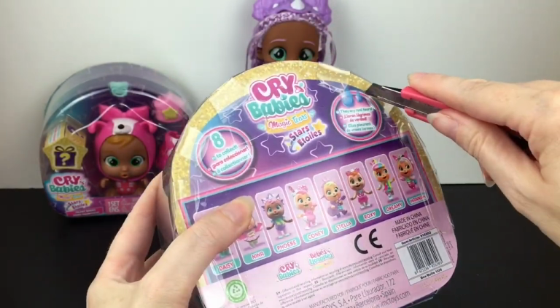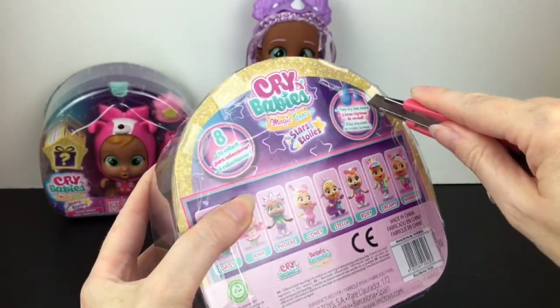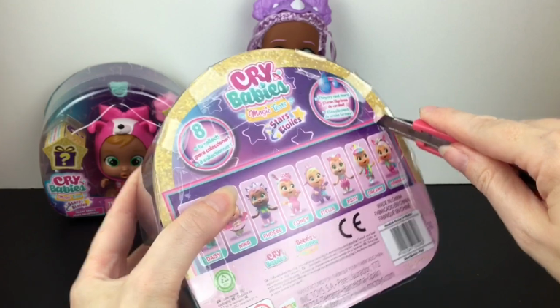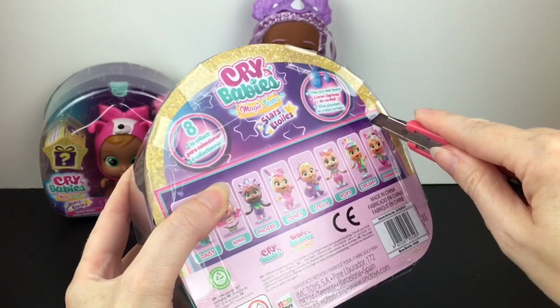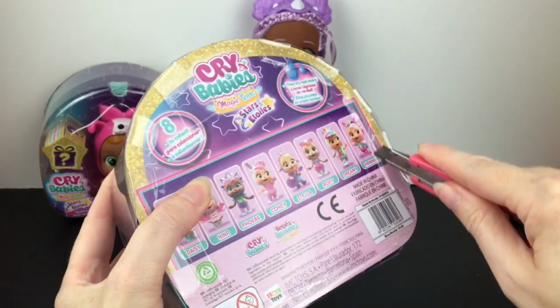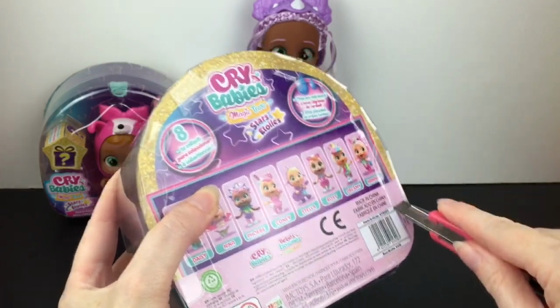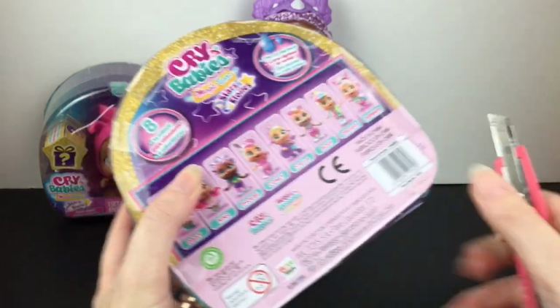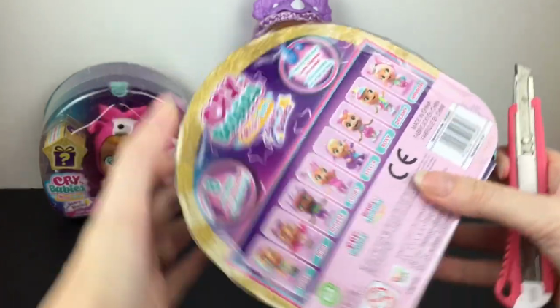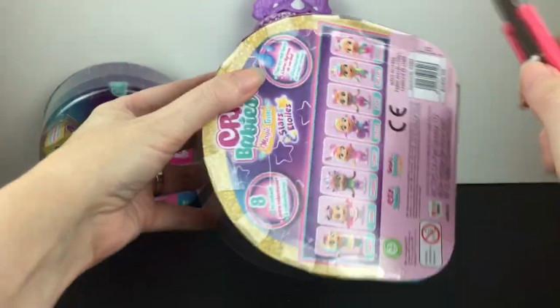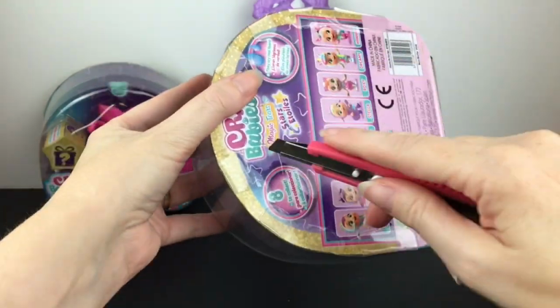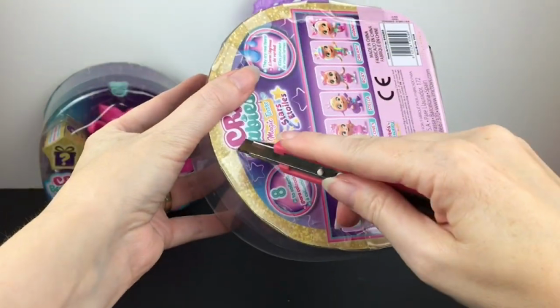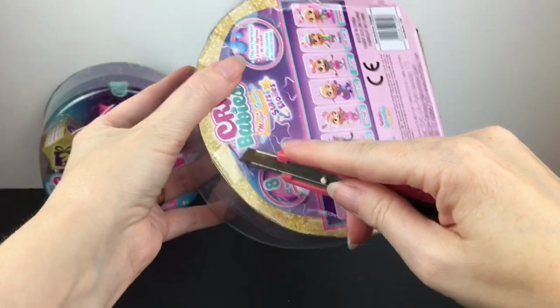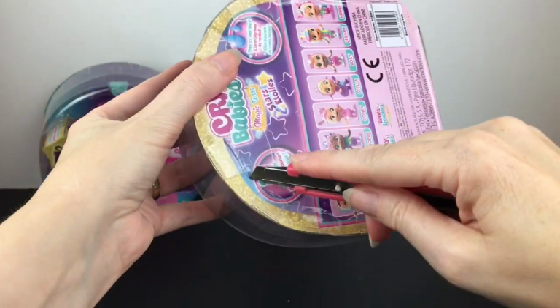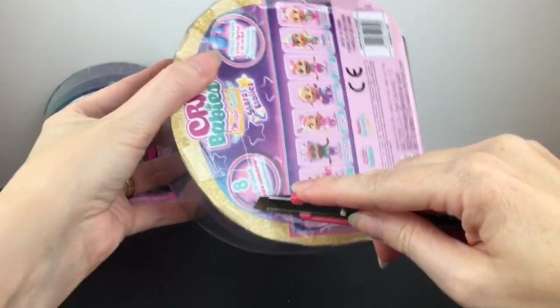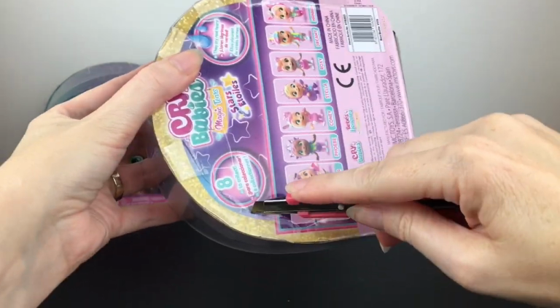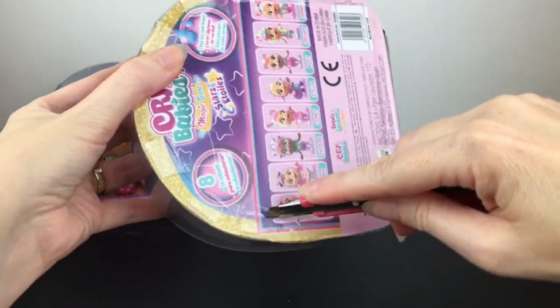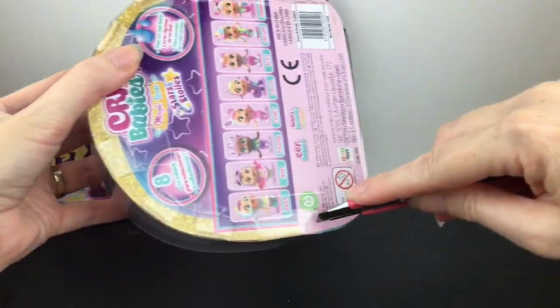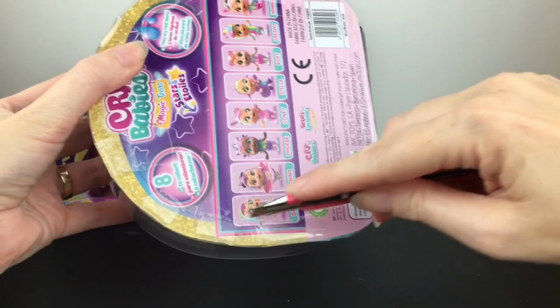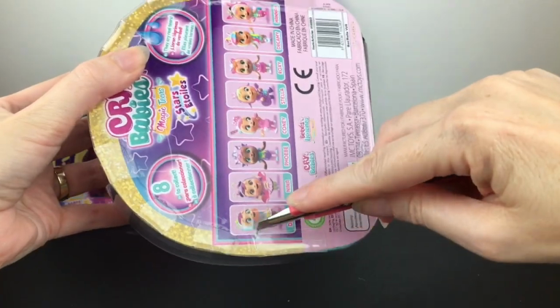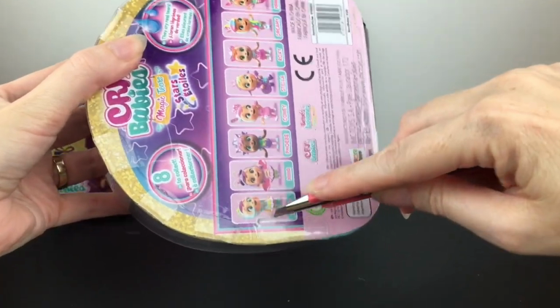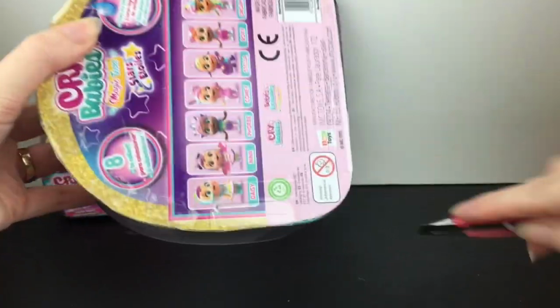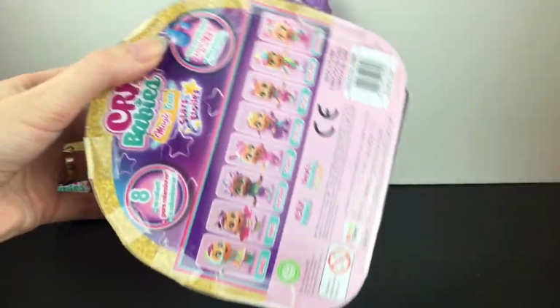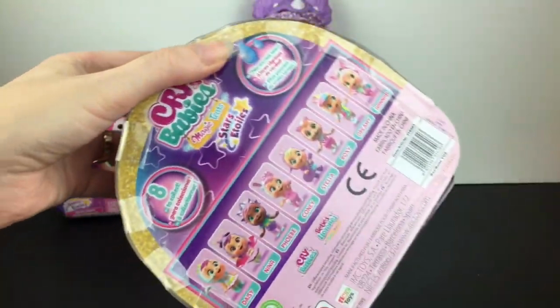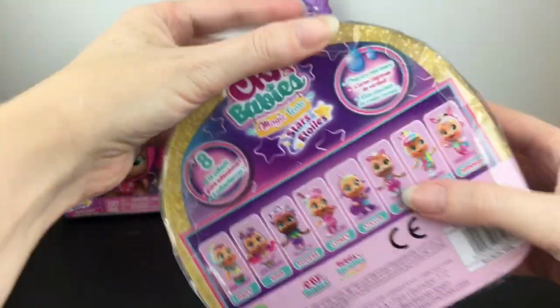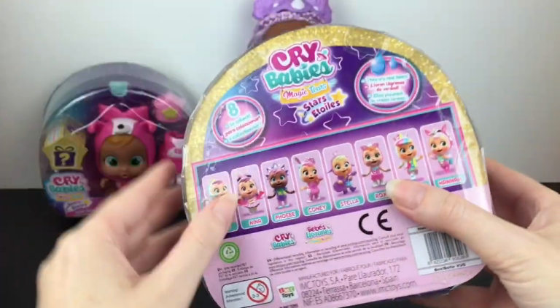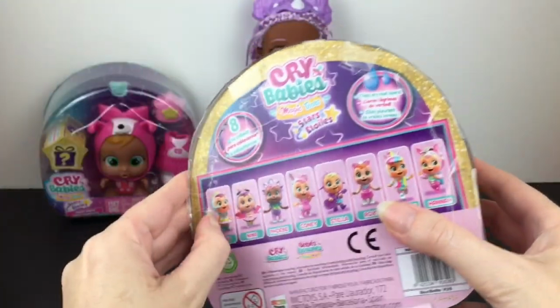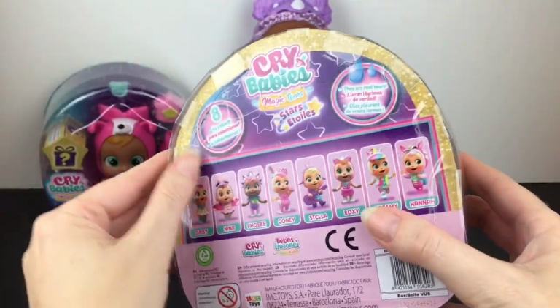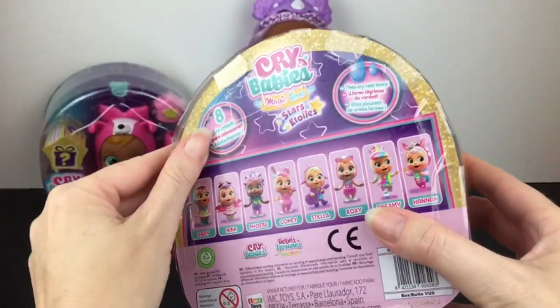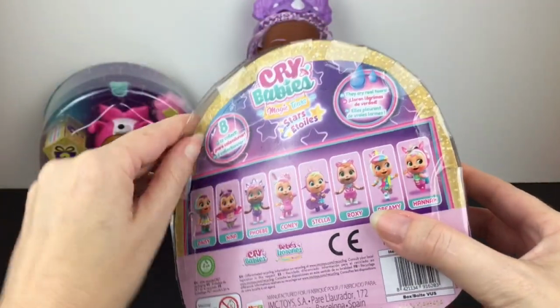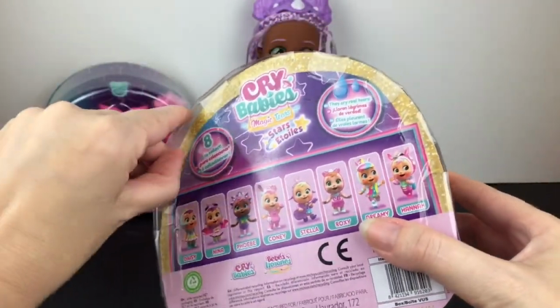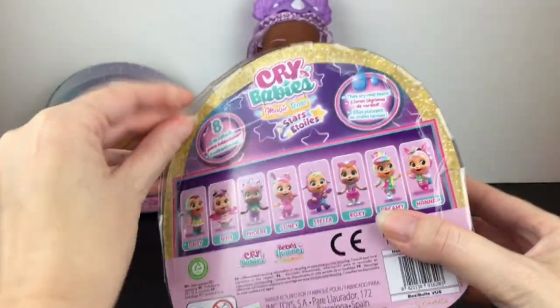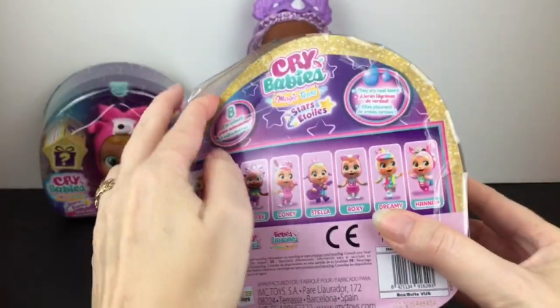They retail for $9.99 each, and they also have more of the Stars like monster blind box figures, which are pretty cool. I like those designs too.